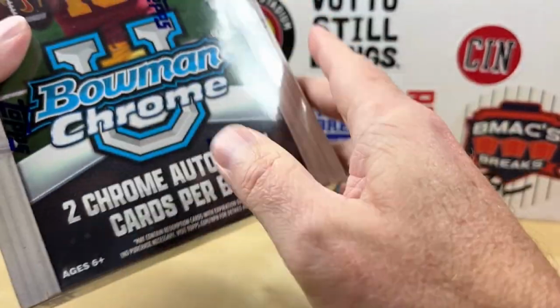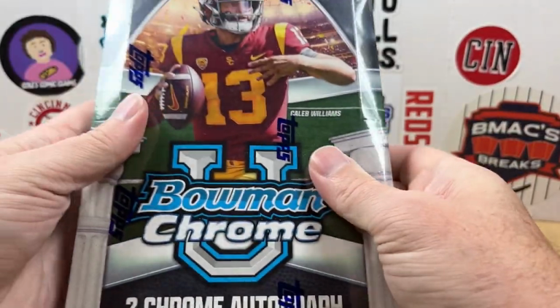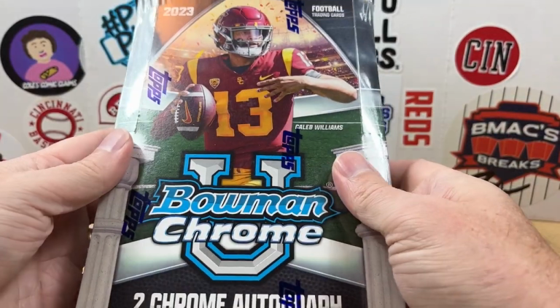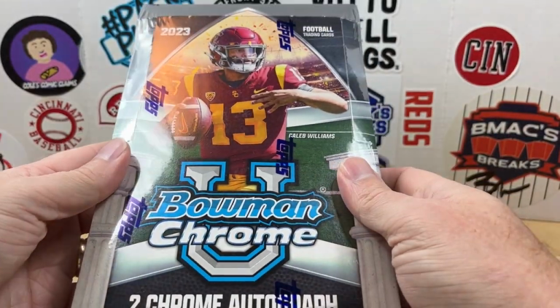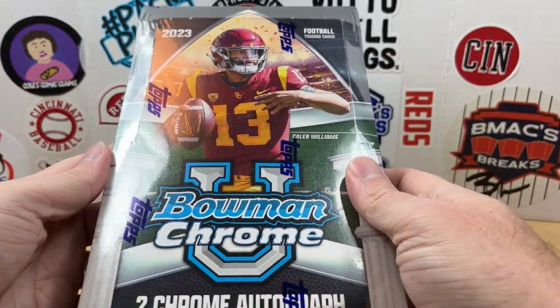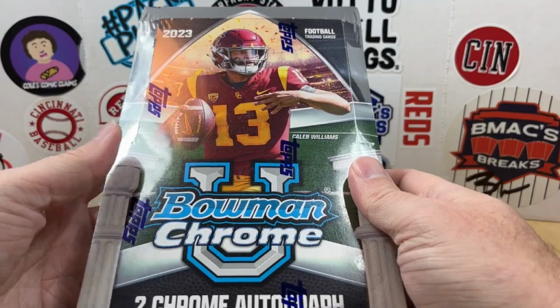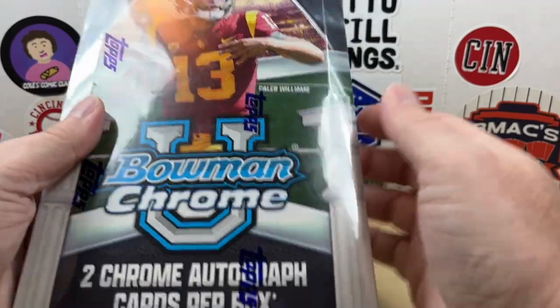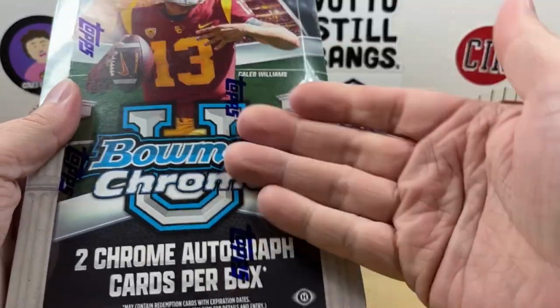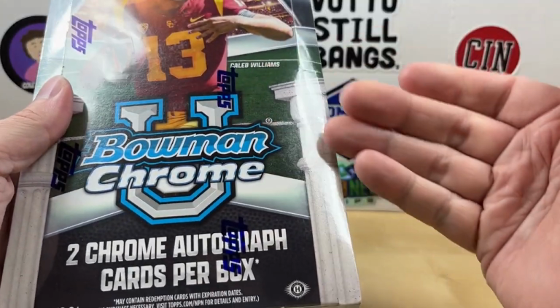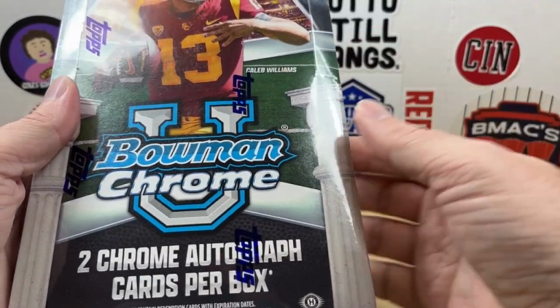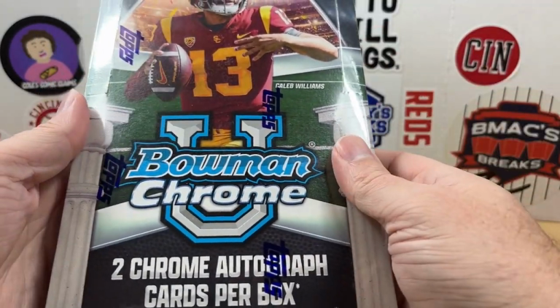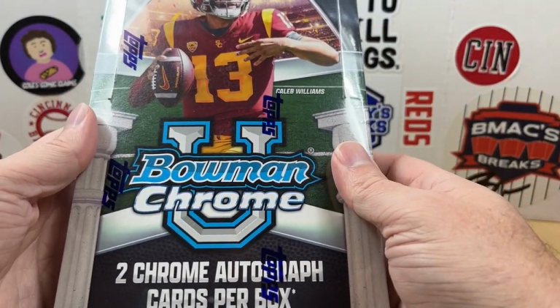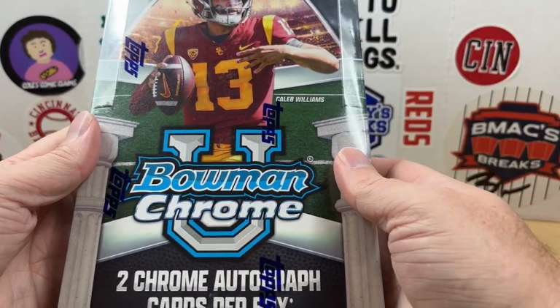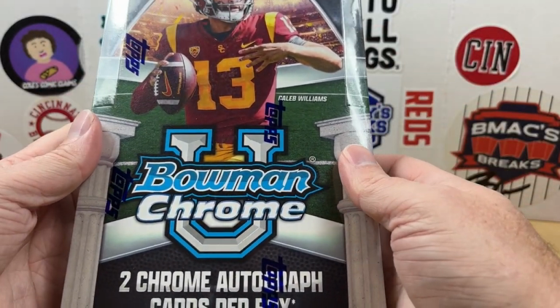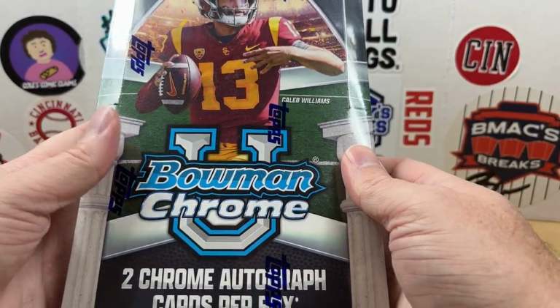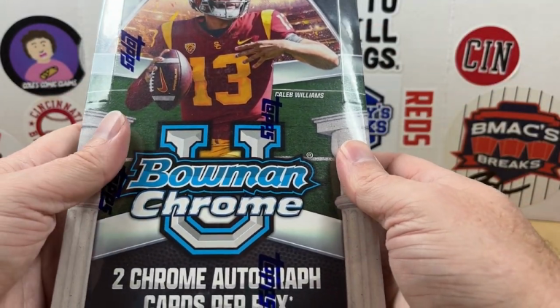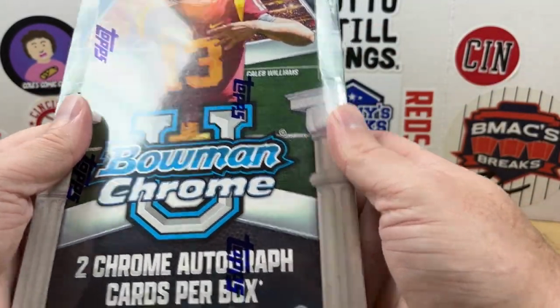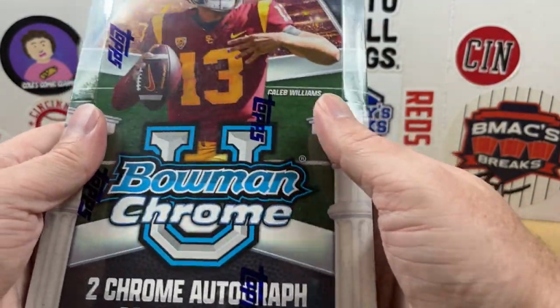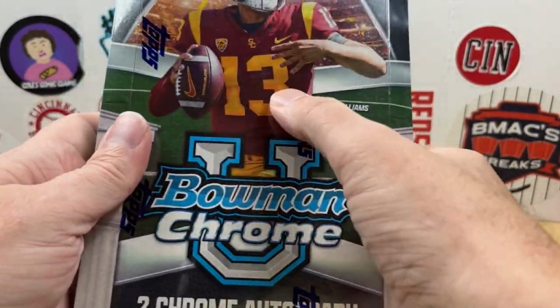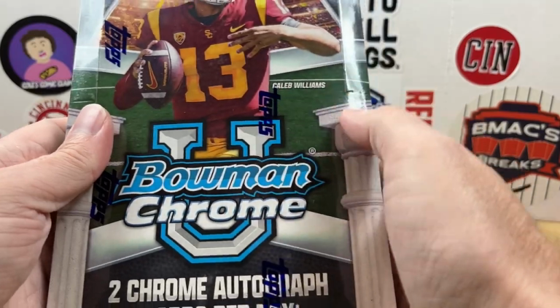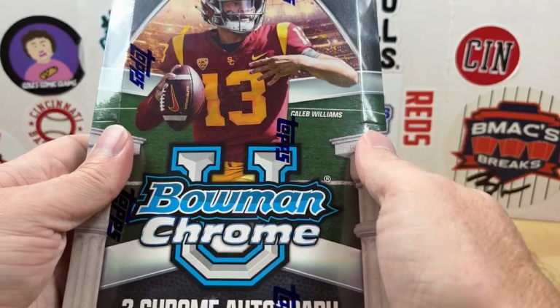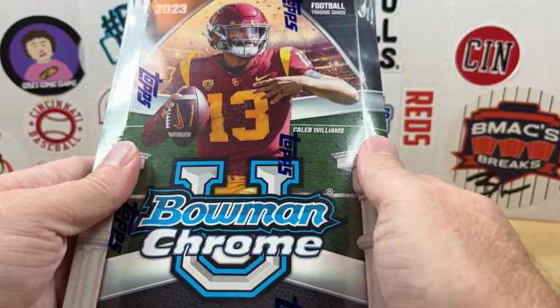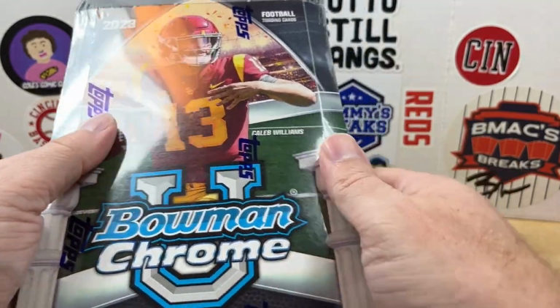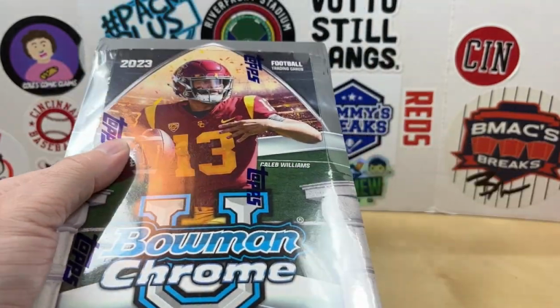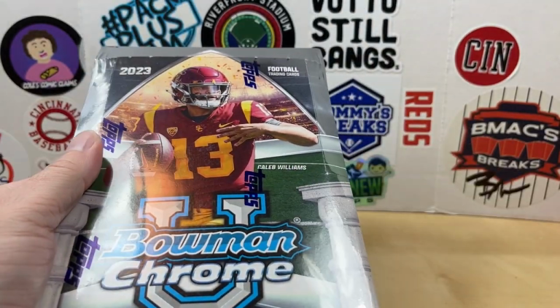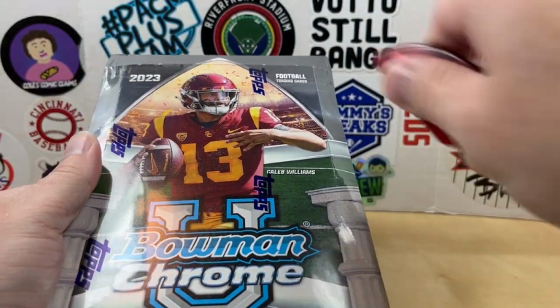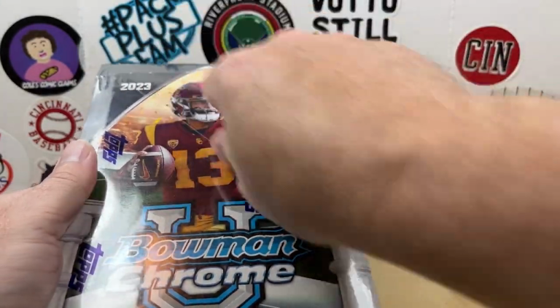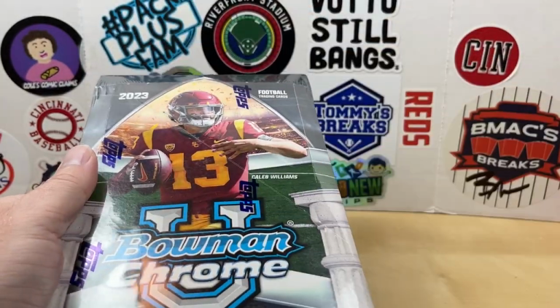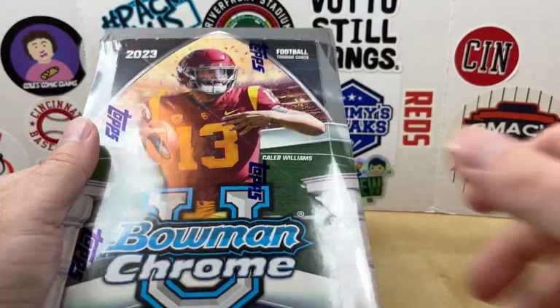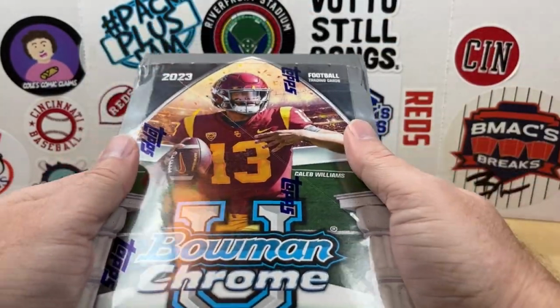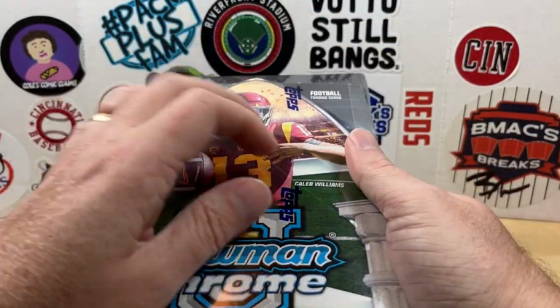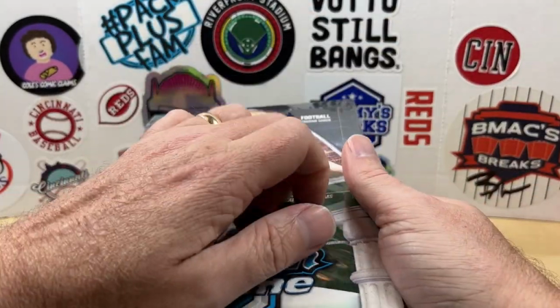I ripped one of these last year and really enjoyed it. You get two Chrome autograph cards per box. I'm going to be looking for Cale Williams, Shedeur Sanders, and Marvin Harrison Jr.